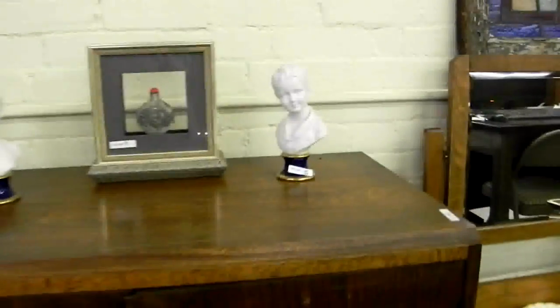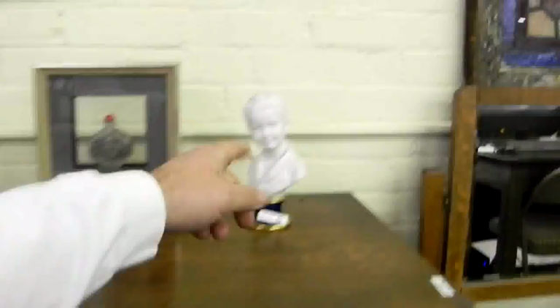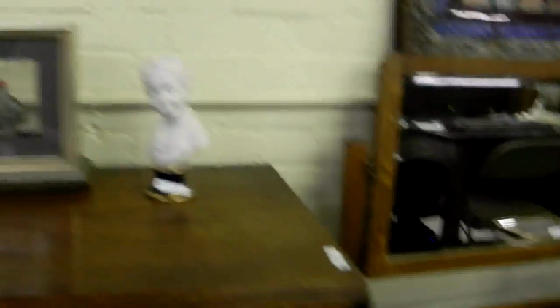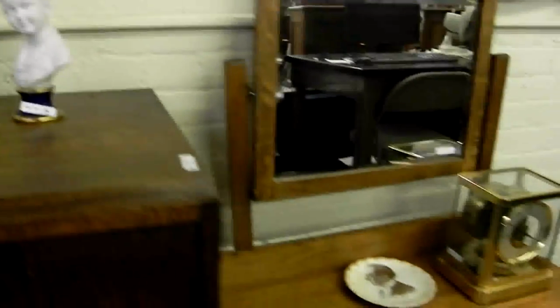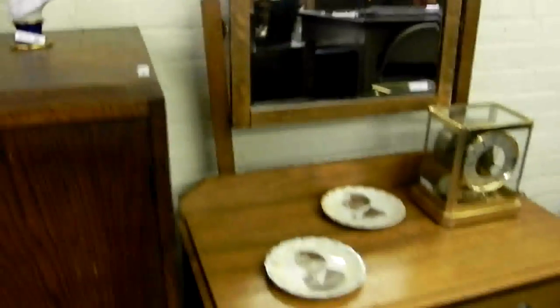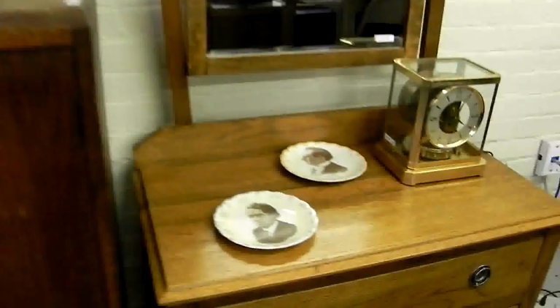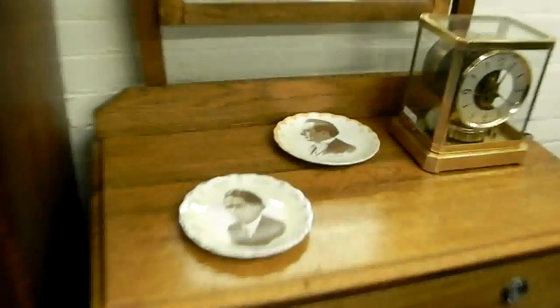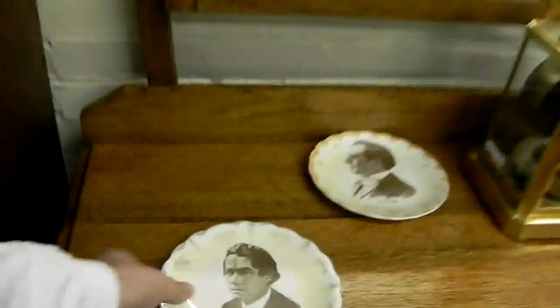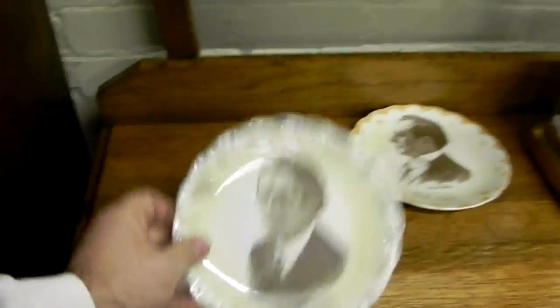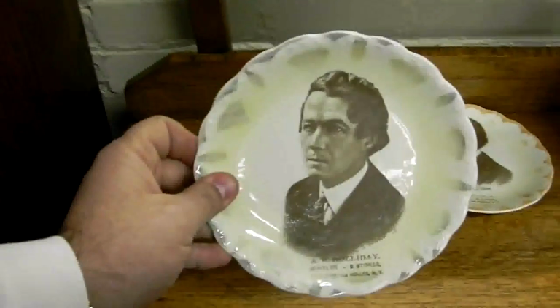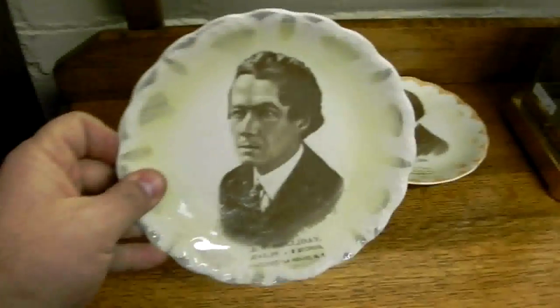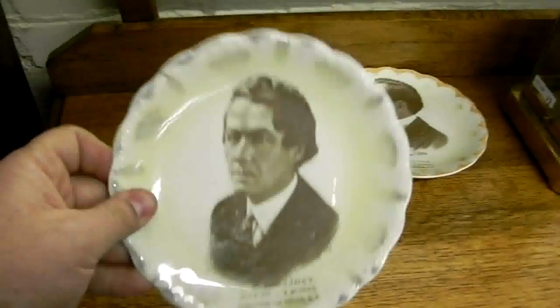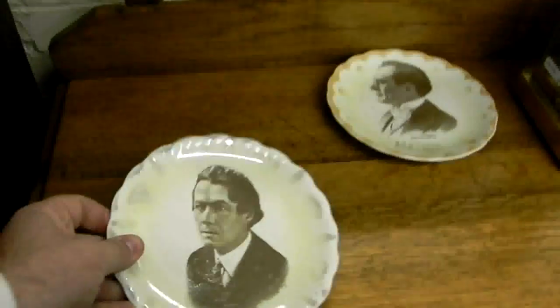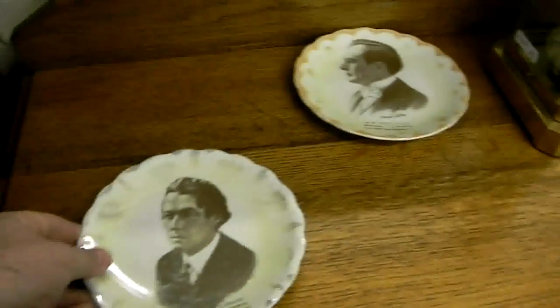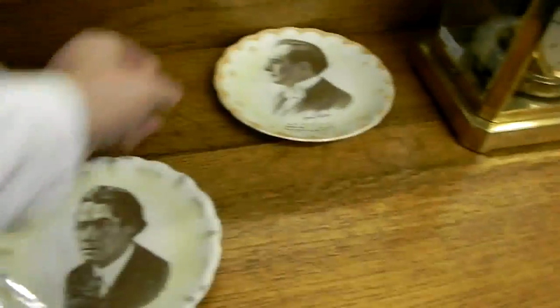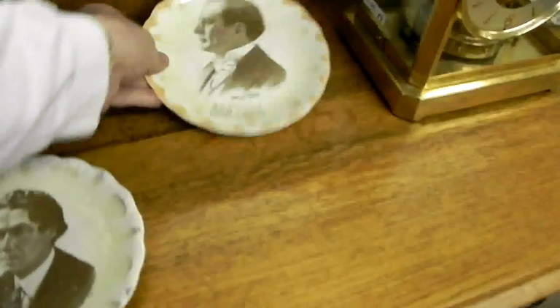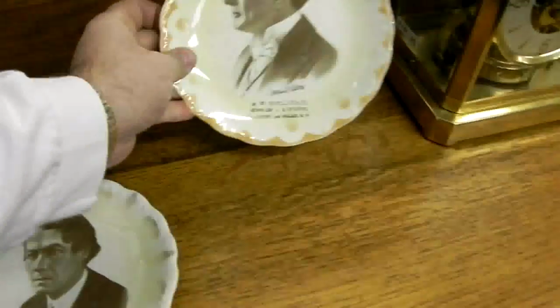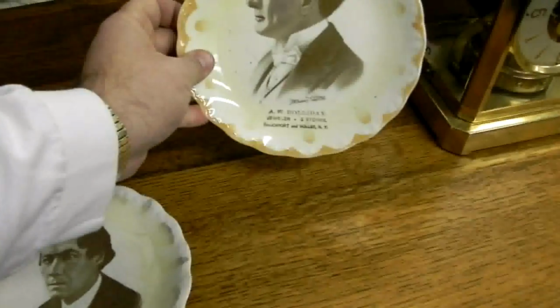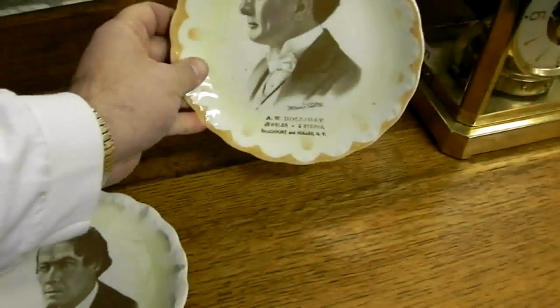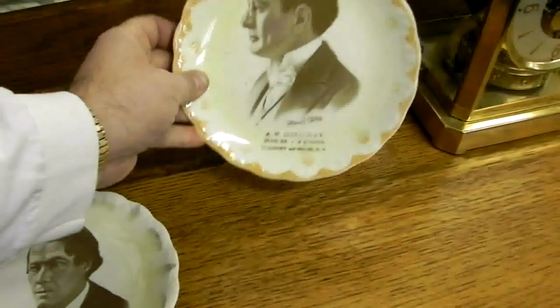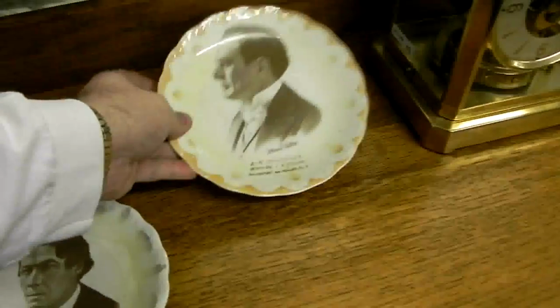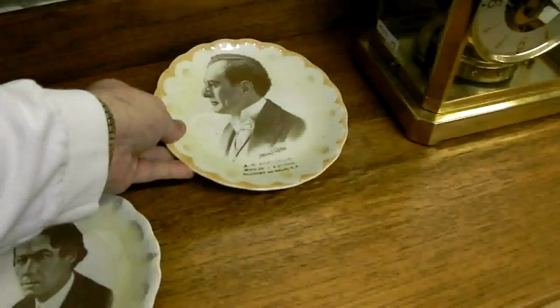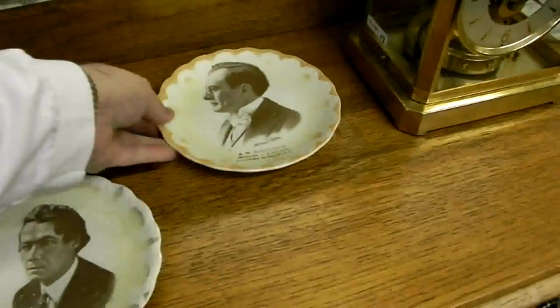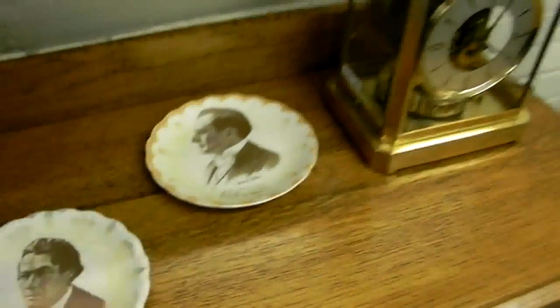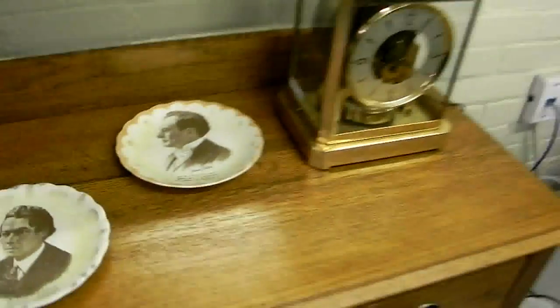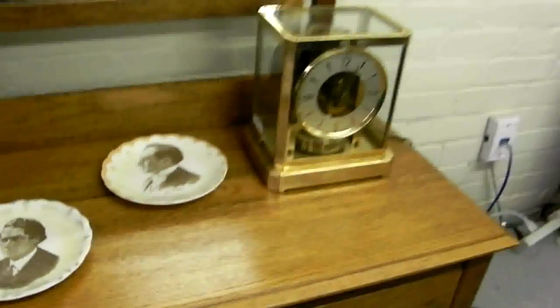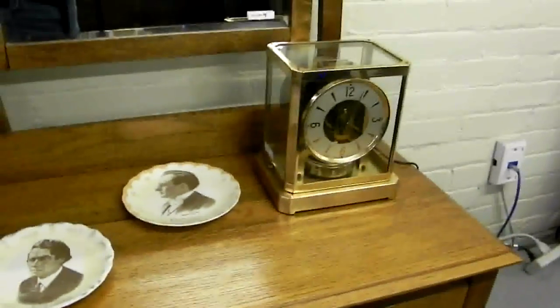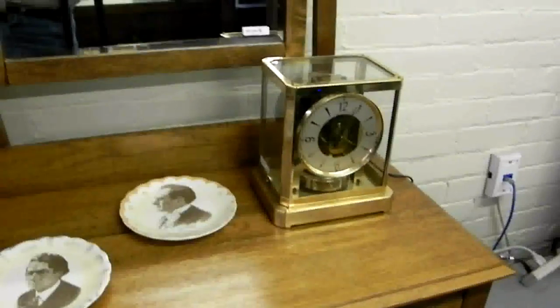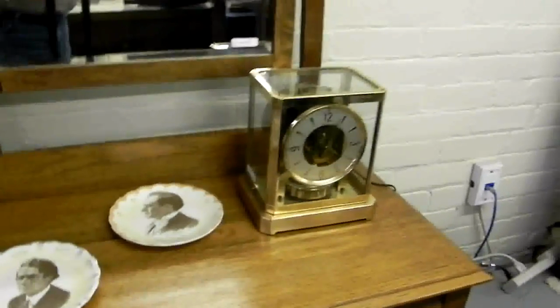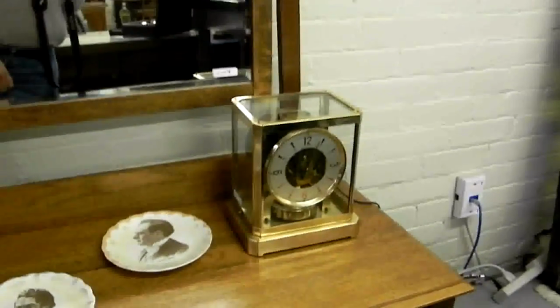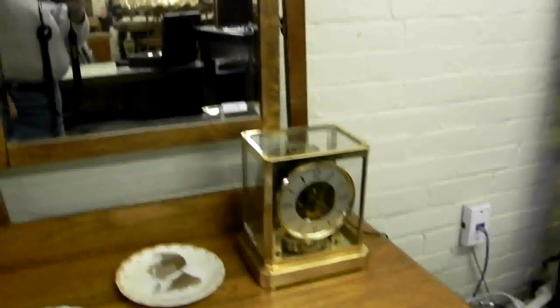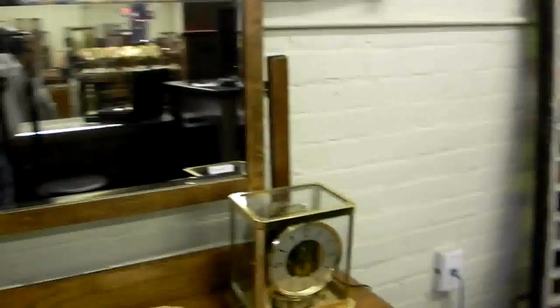Nice little porcelain busts — these are cool, they've got to be actors. They came out of the Hollywood collection. Little advertising plates from Holly, New York — a jeweler — and a little Atmos-style clock.